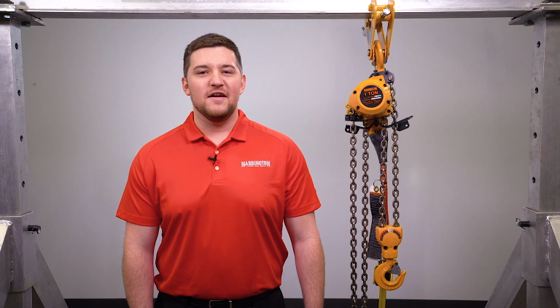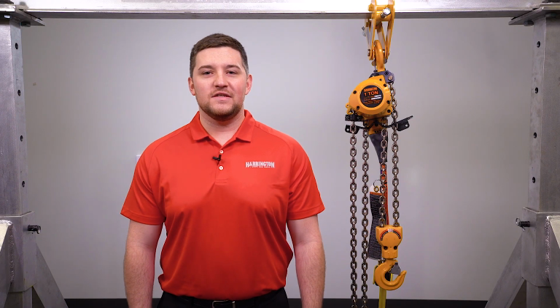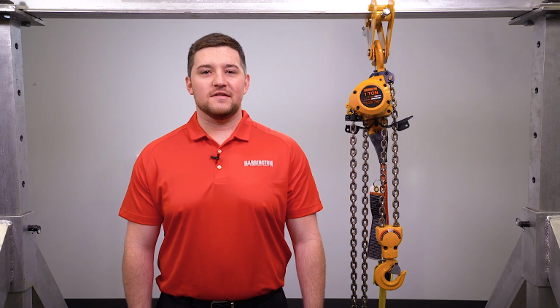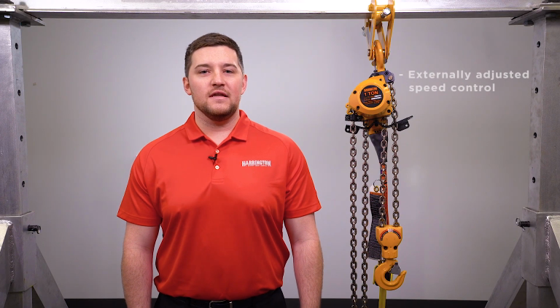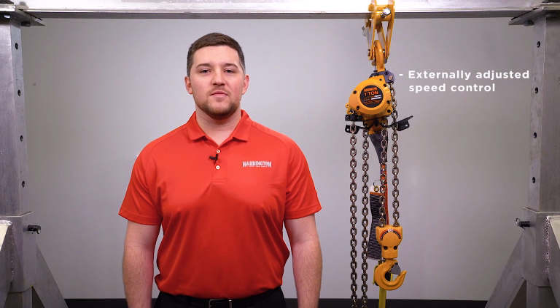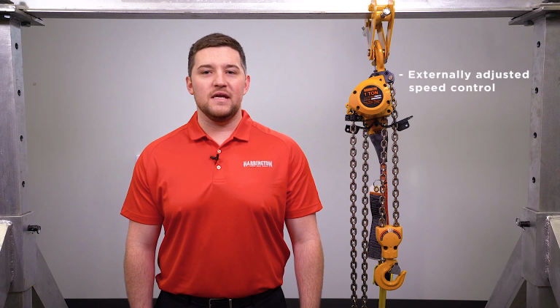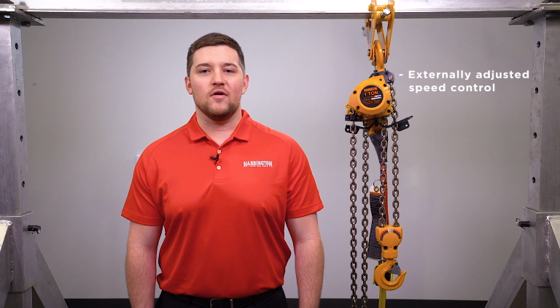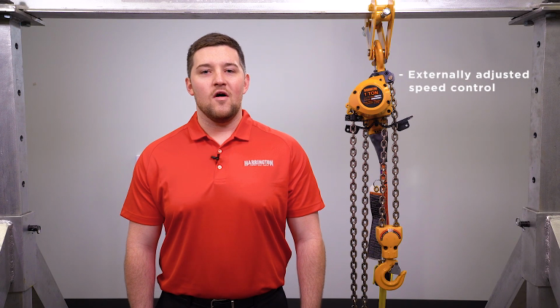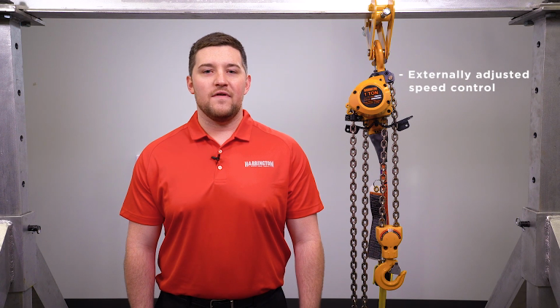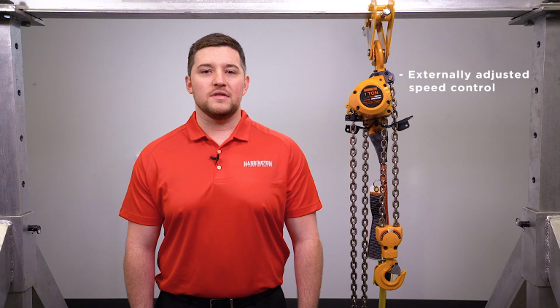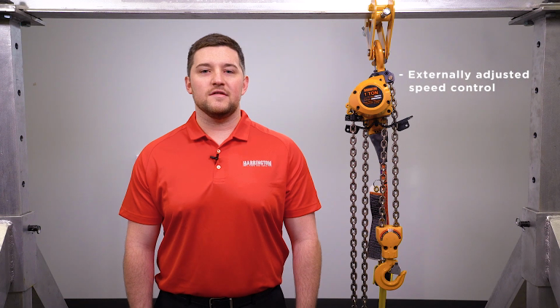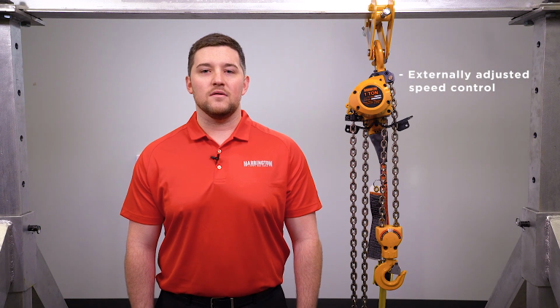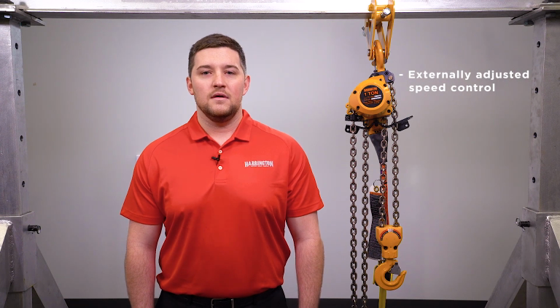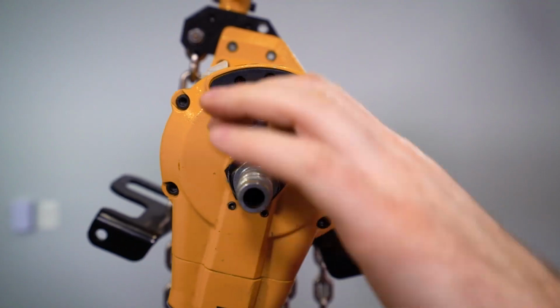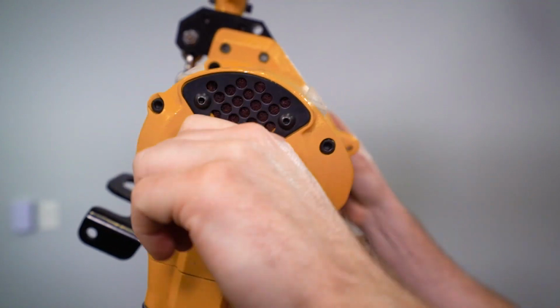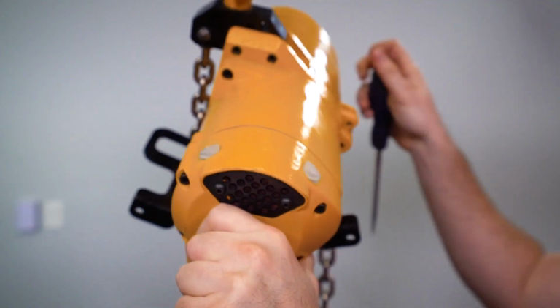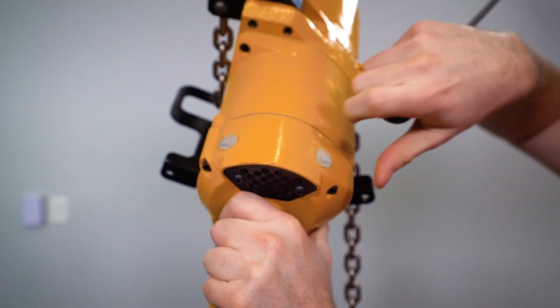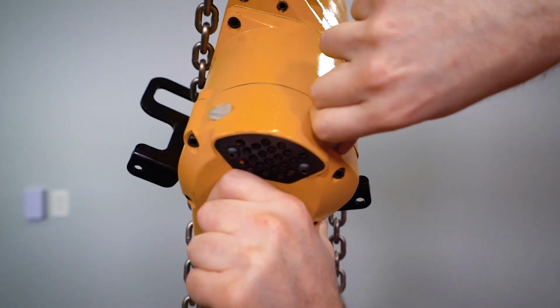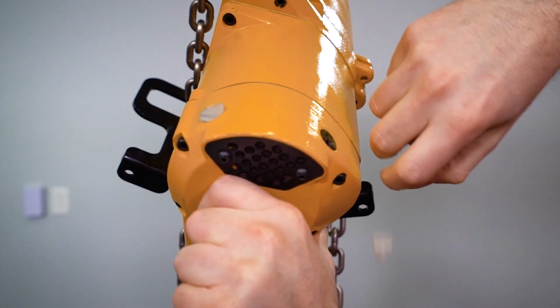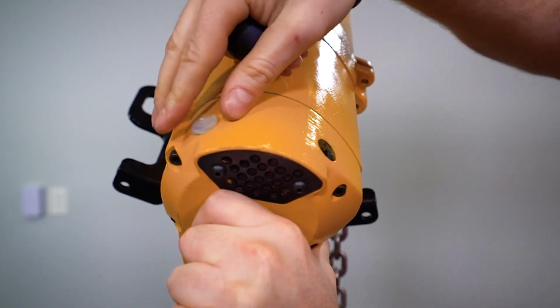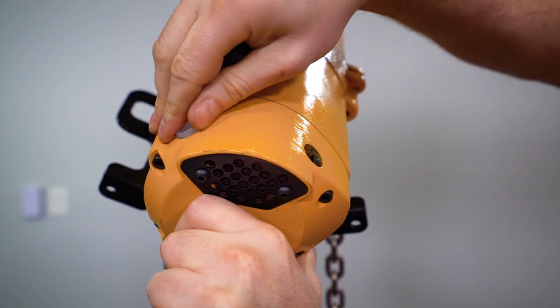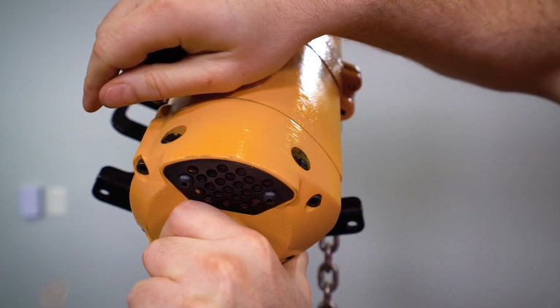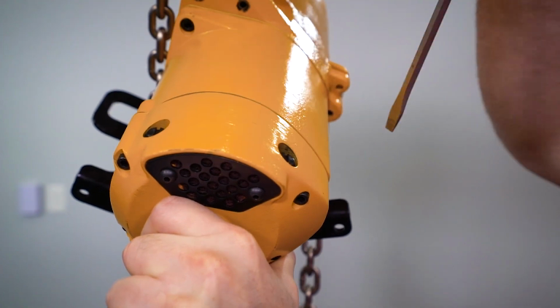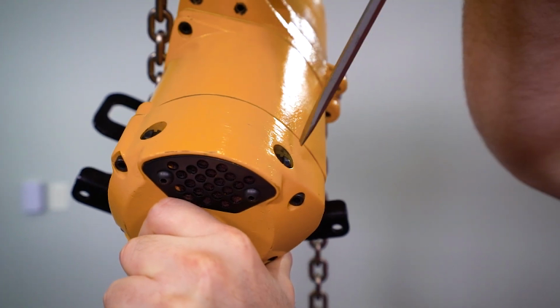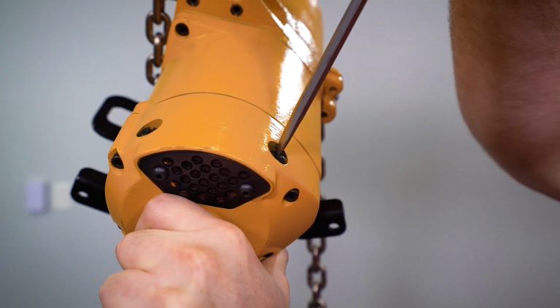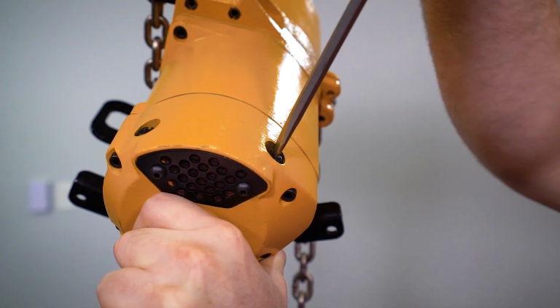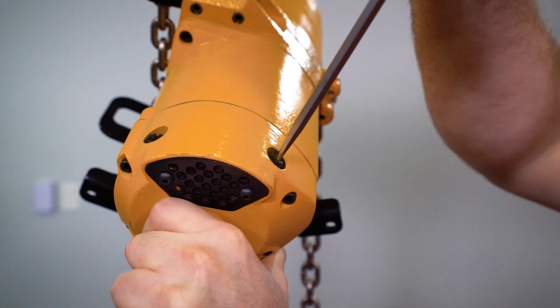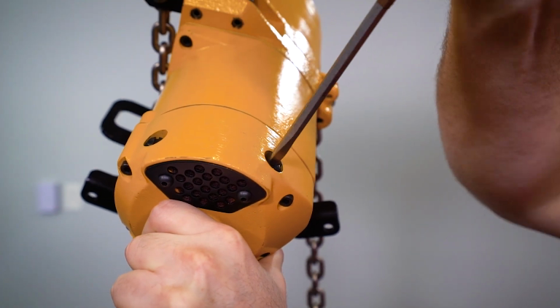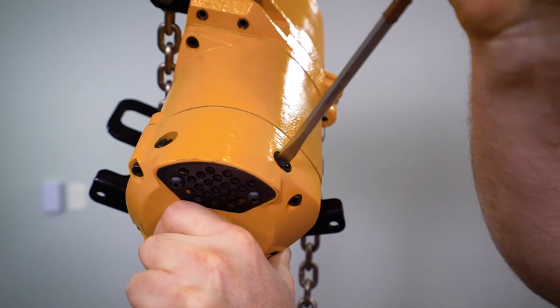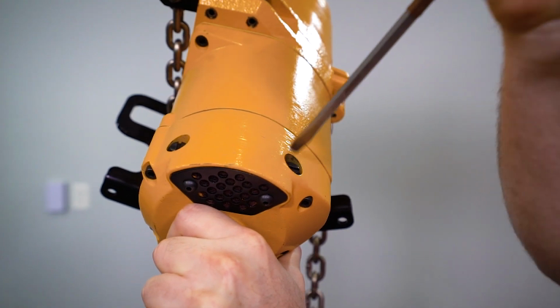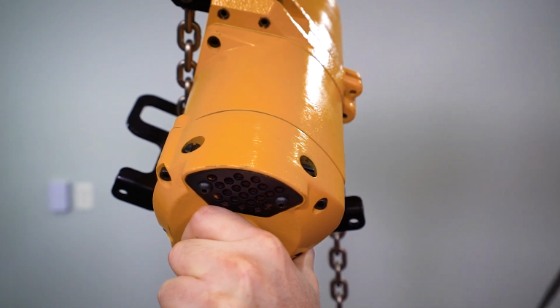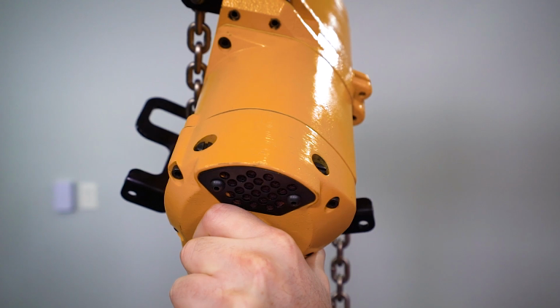Another feature is the externally adjustable speed control, also found in our TCS model. The two screws on the top of the hoist allow the operator to make simple and fast adjustments to the lifting and lowering speeds, without the use of any special tools.